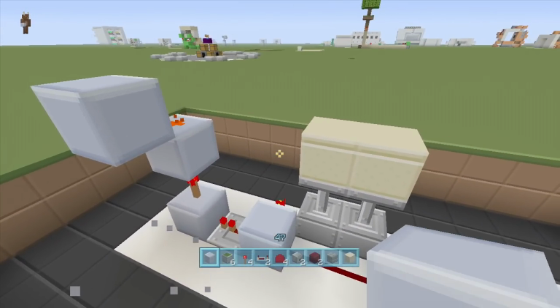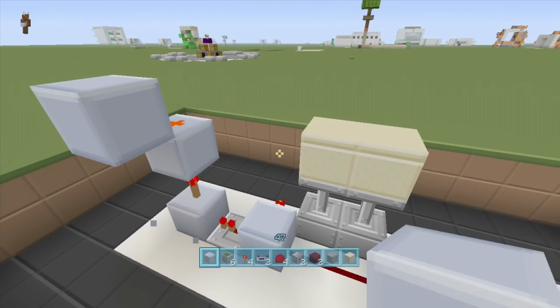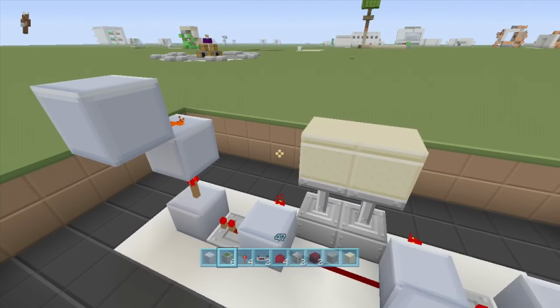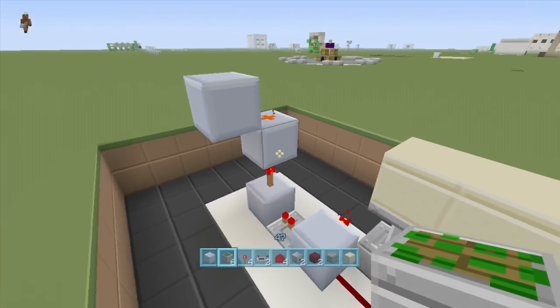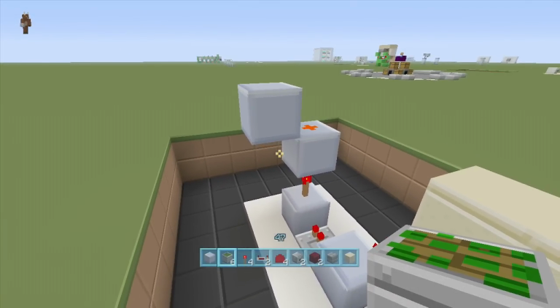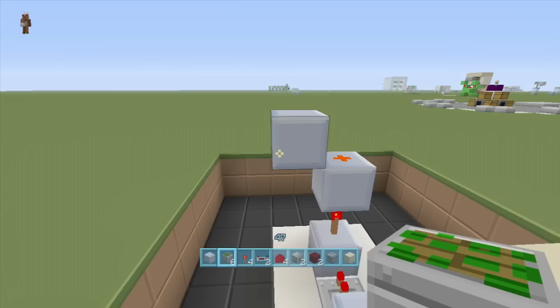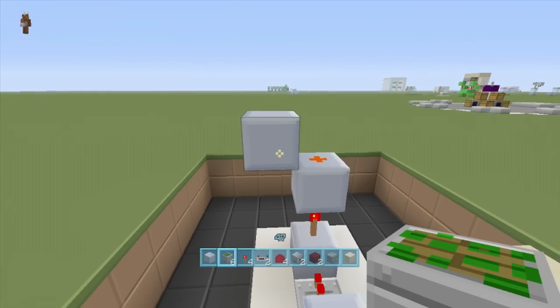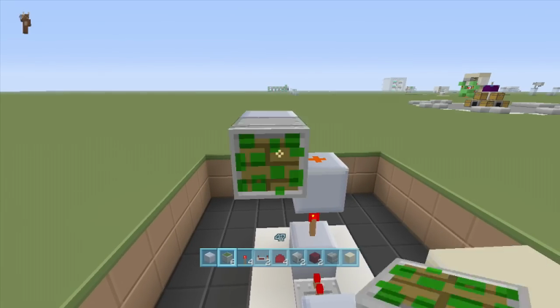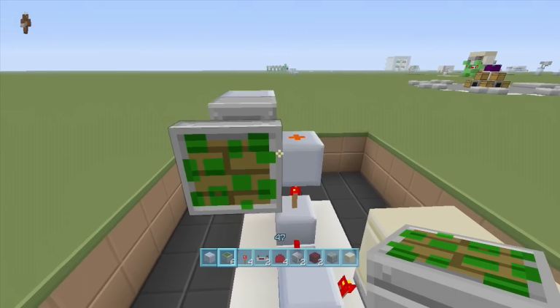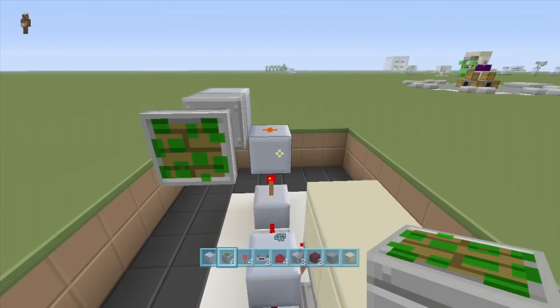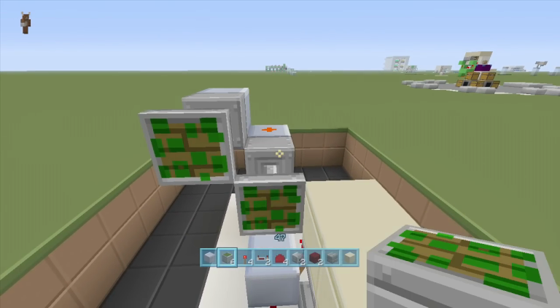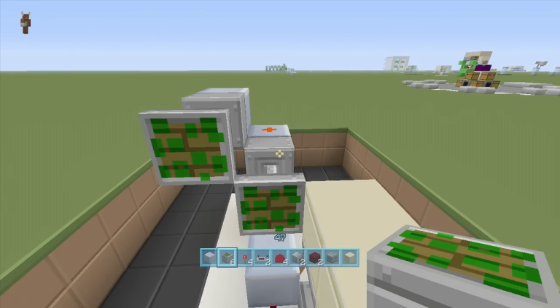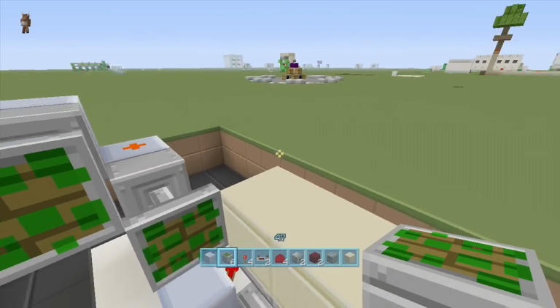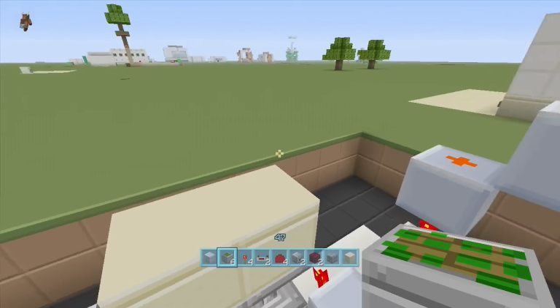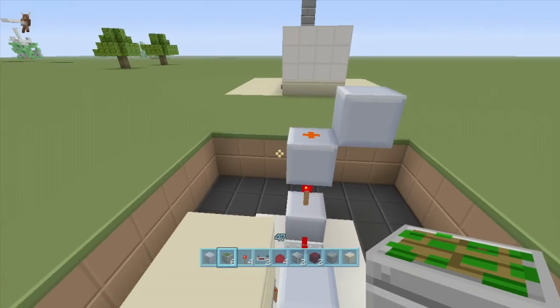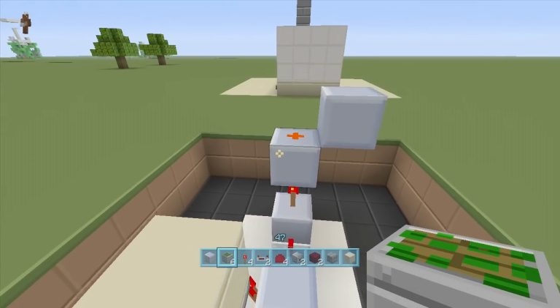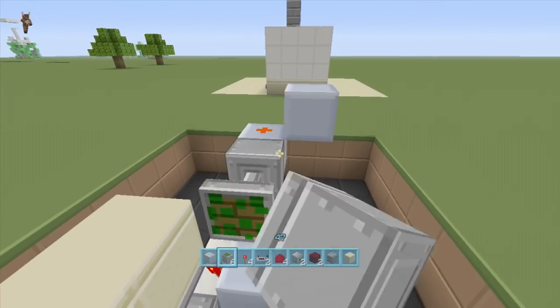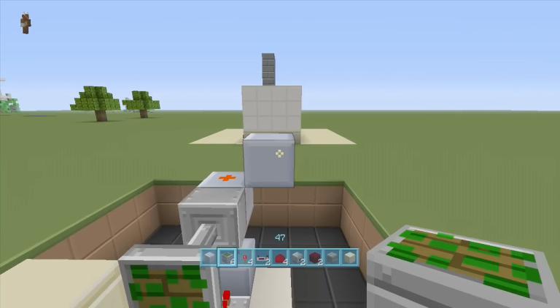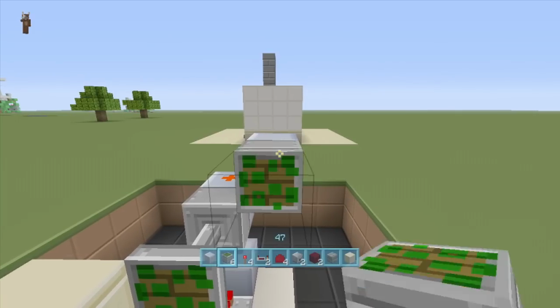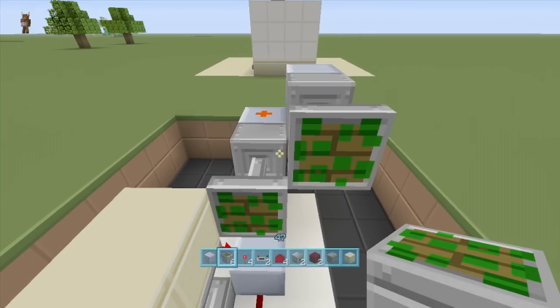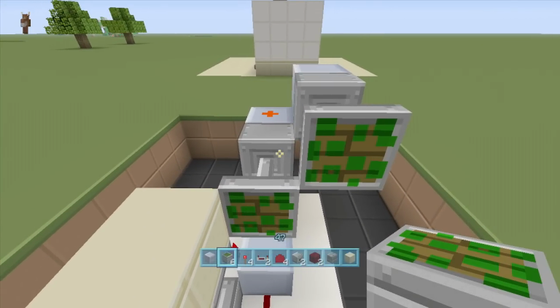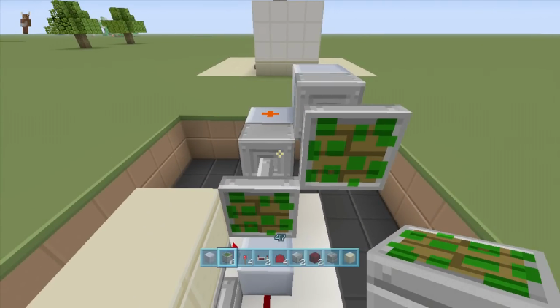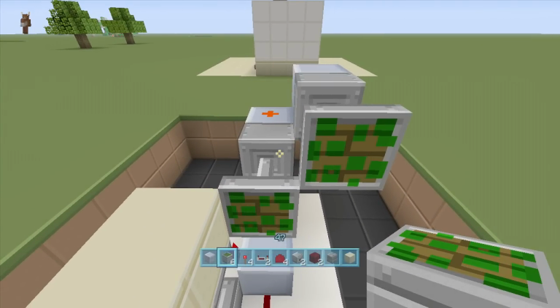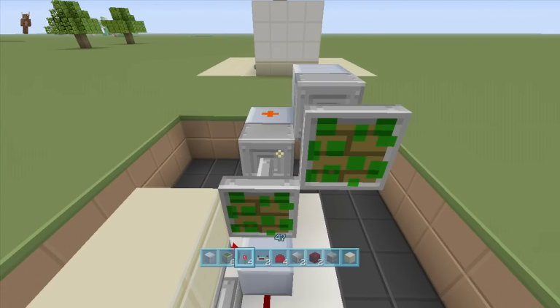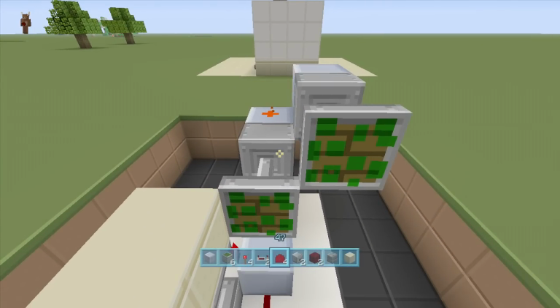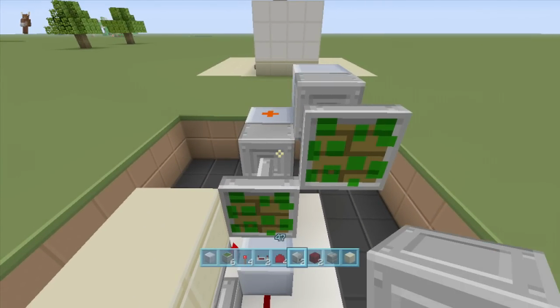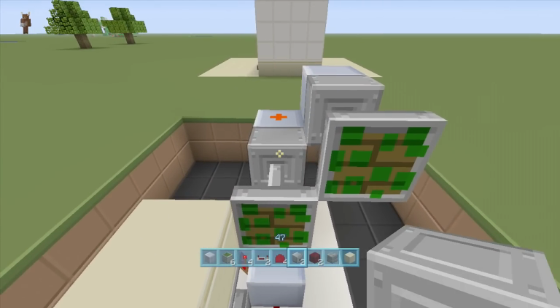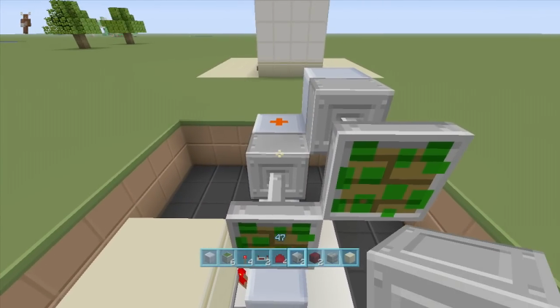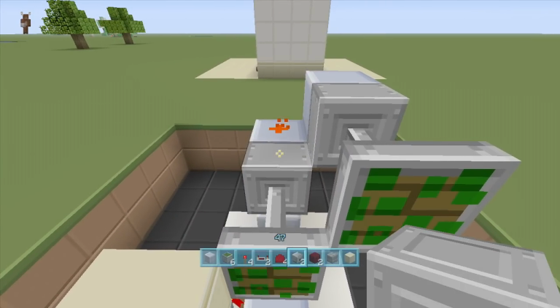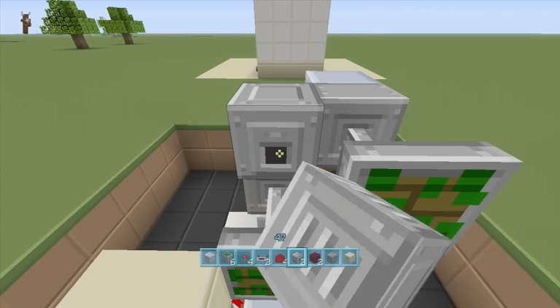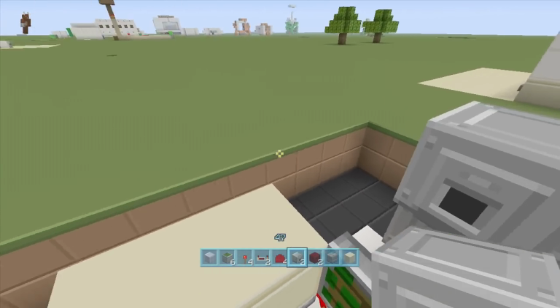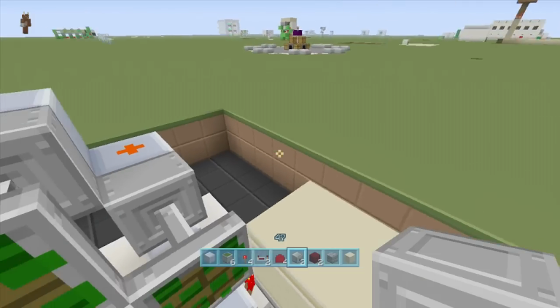Take out your sticky pistons and put one right here and one right here, and do the same thing on this side — one right here, one right here. They should both extend out.